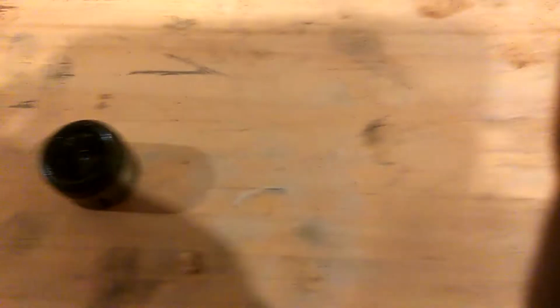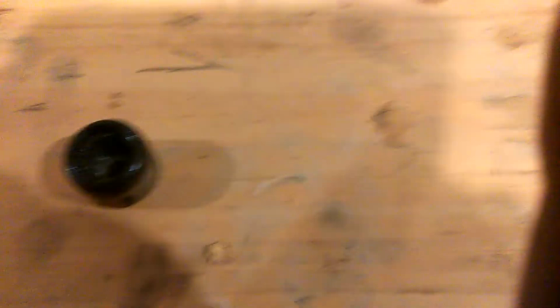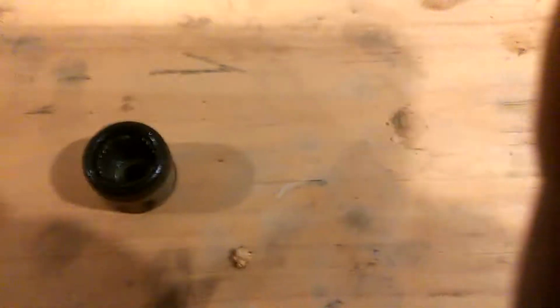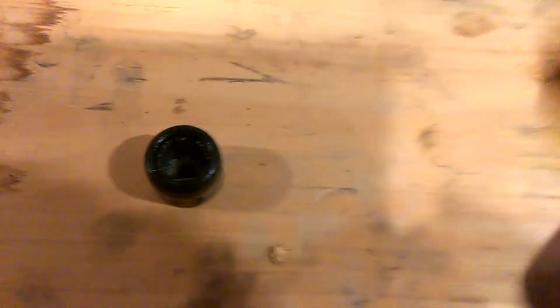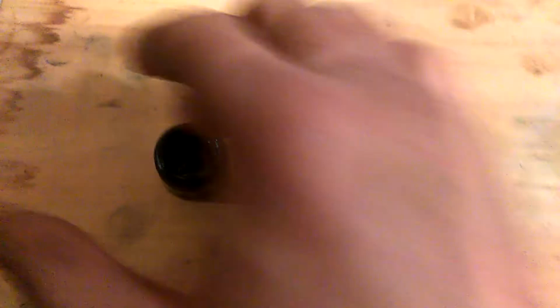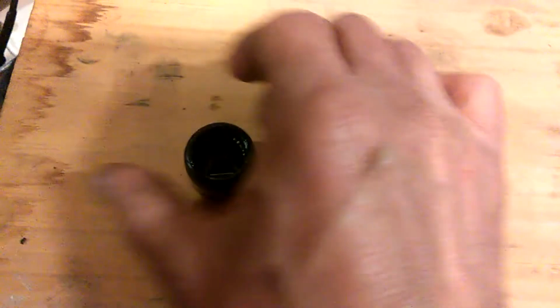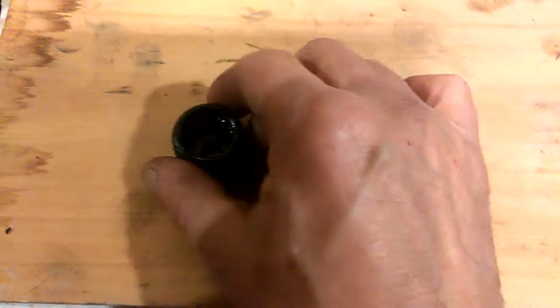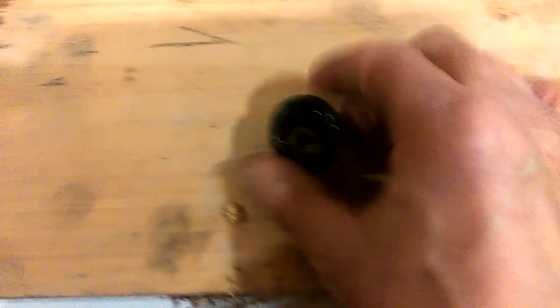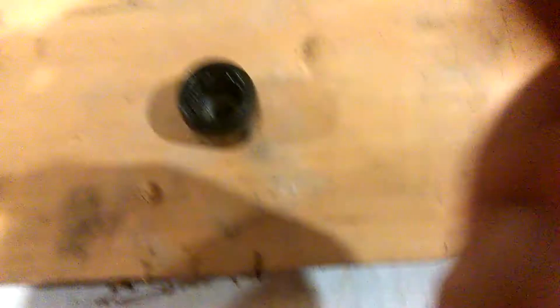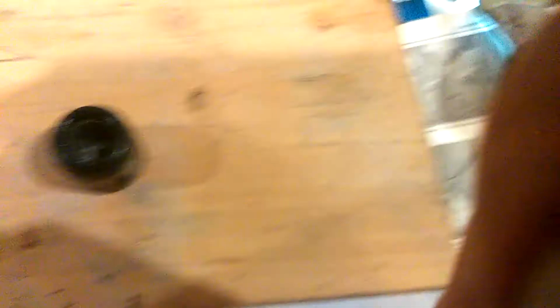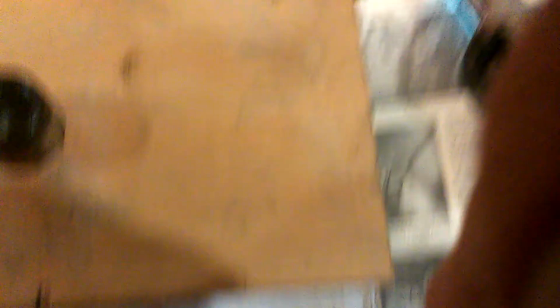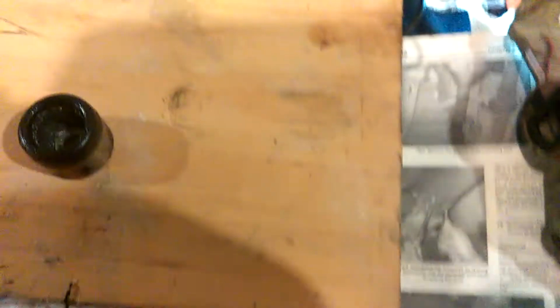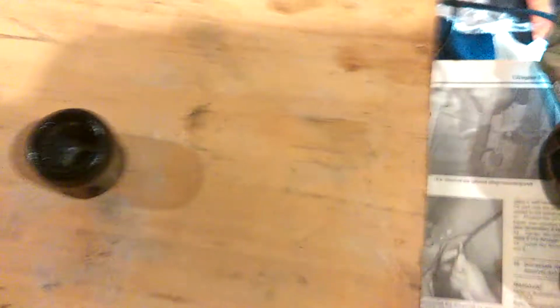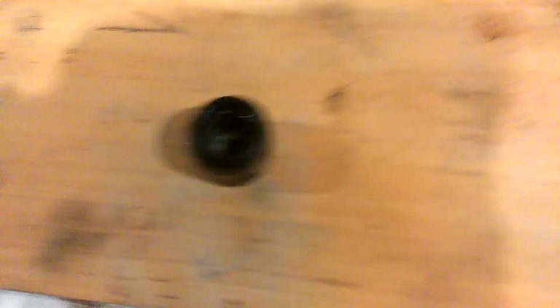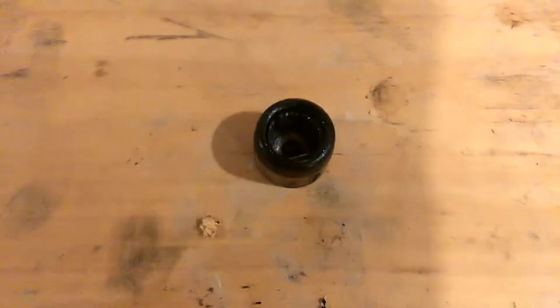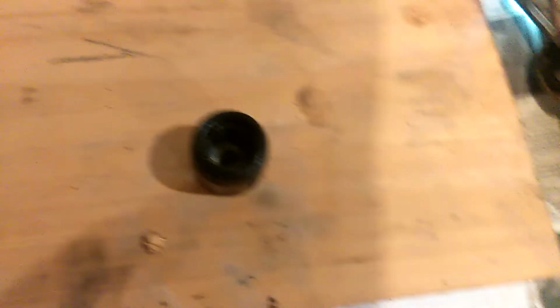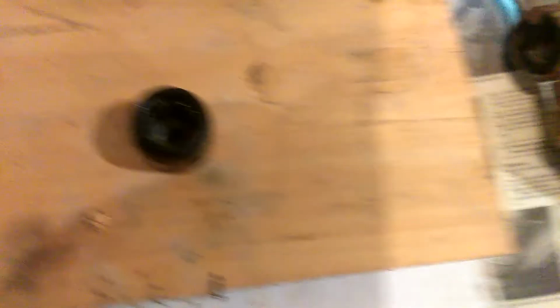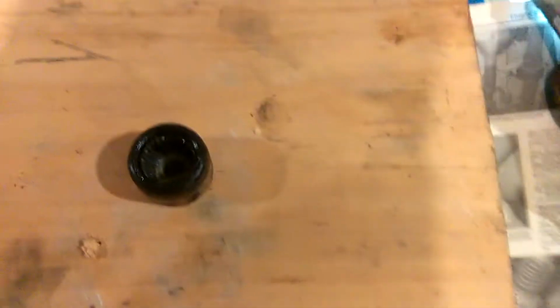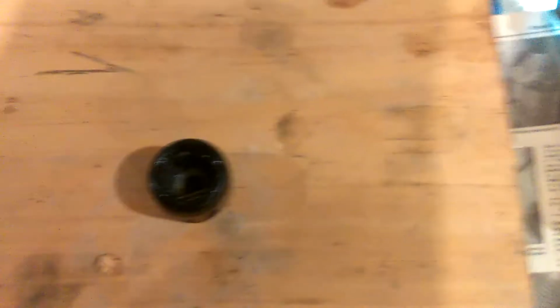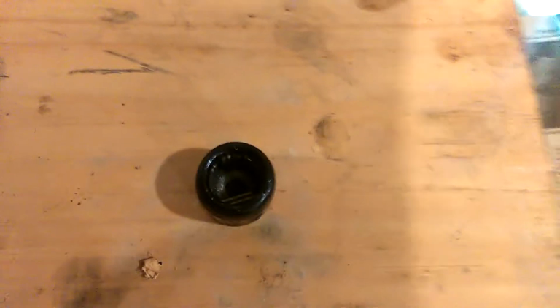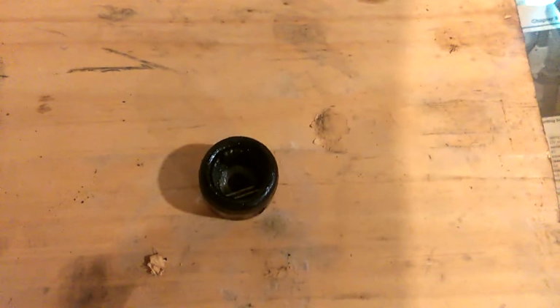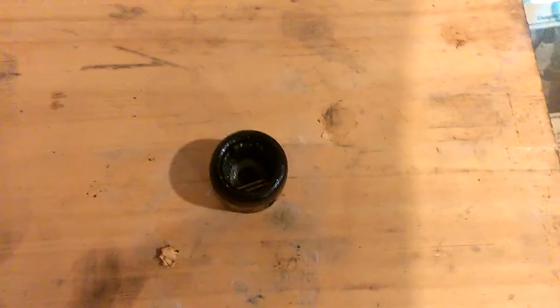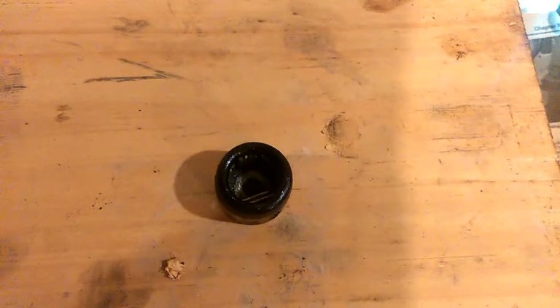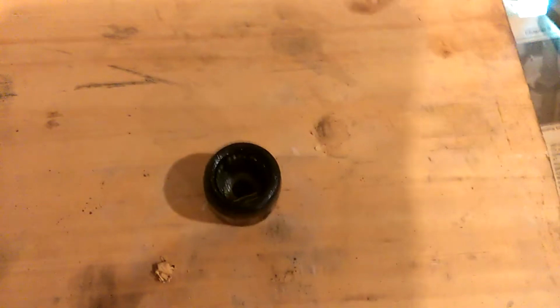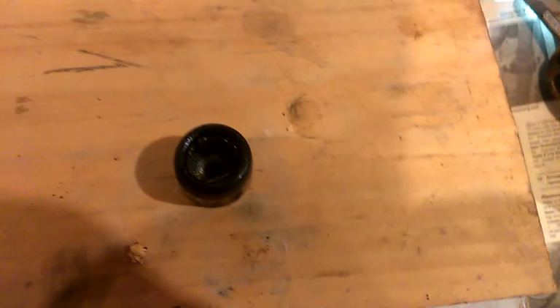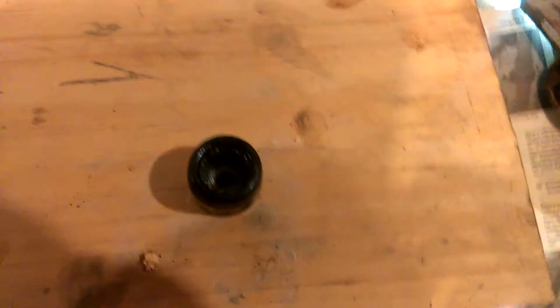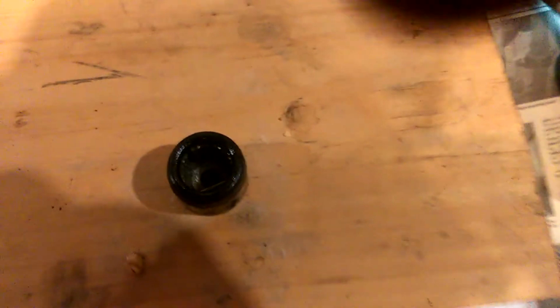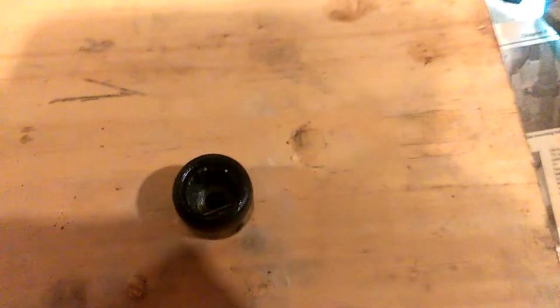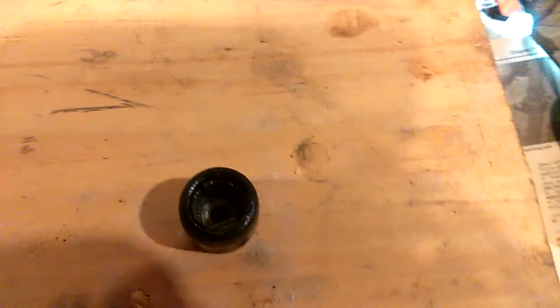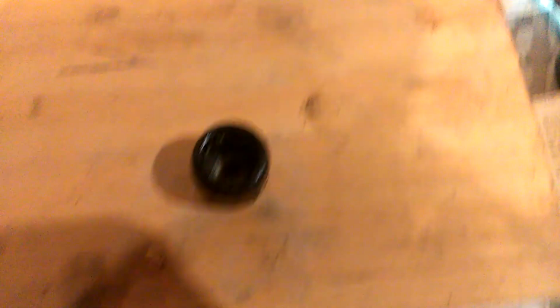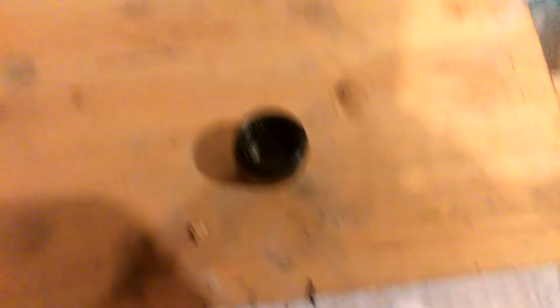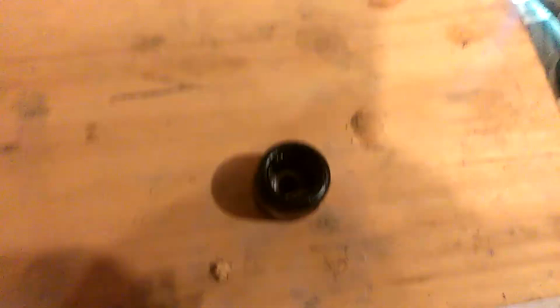Hello, Dana here, and welcome to the third part of my blog on placement of the drive shaft on a 2003 Ford Escape.